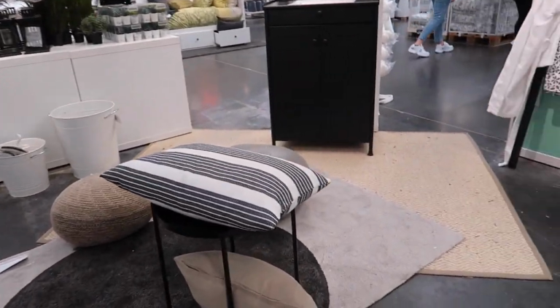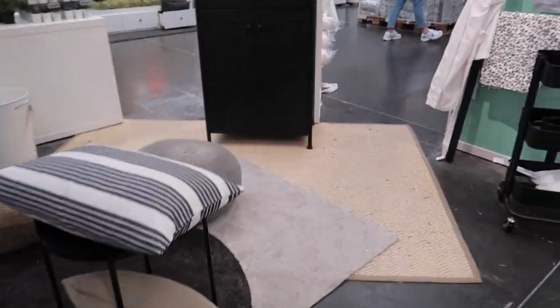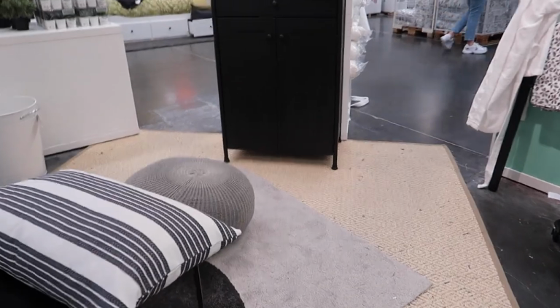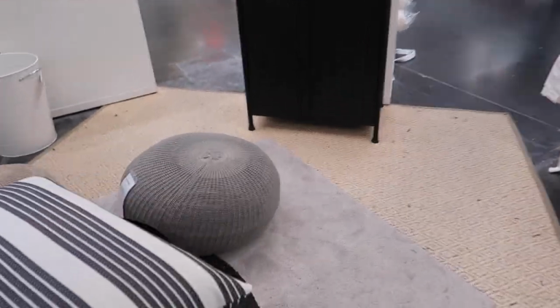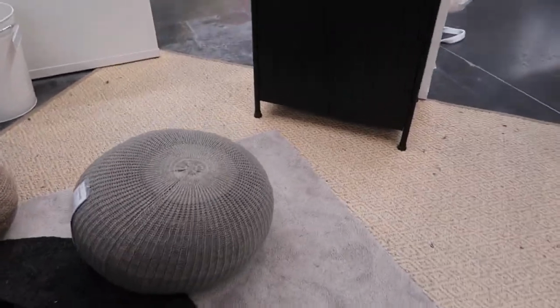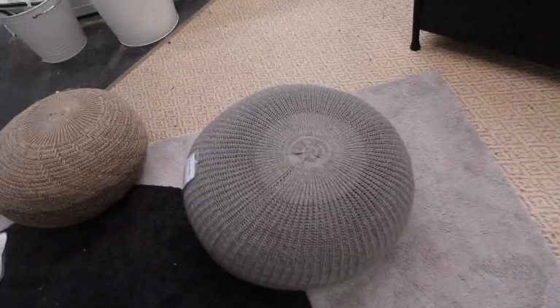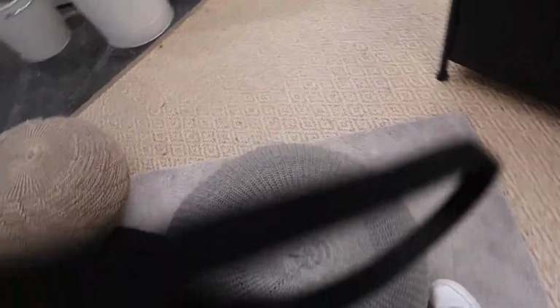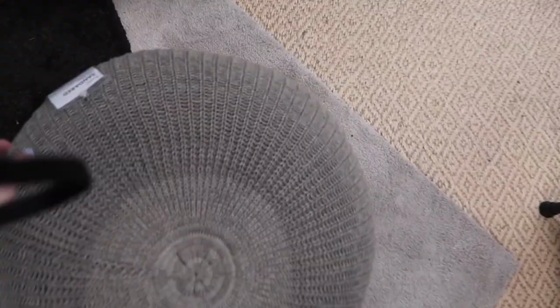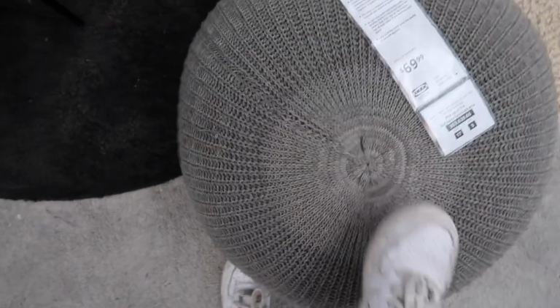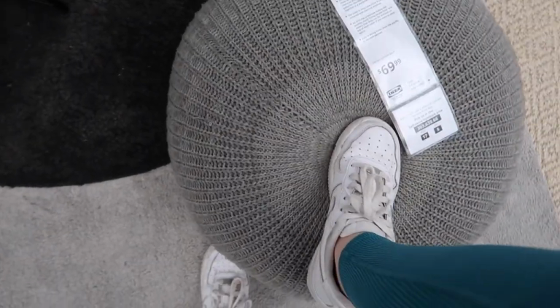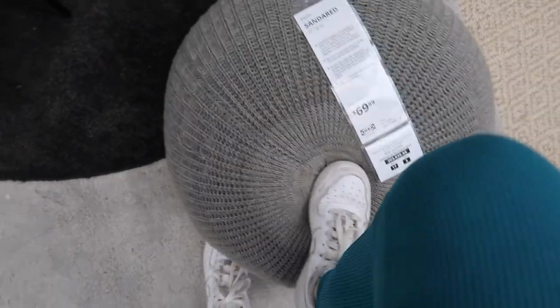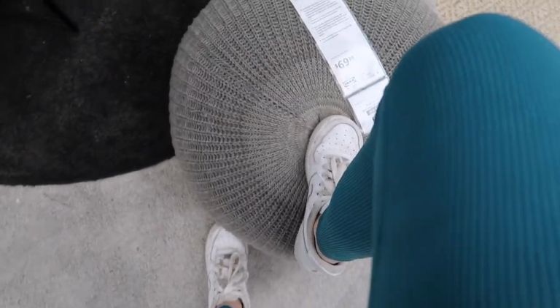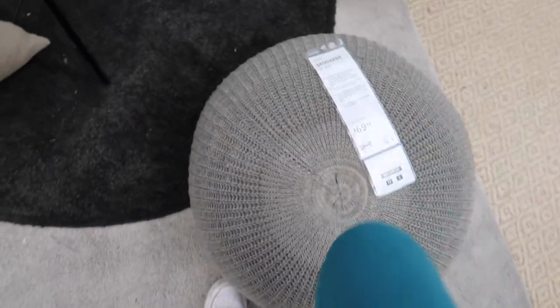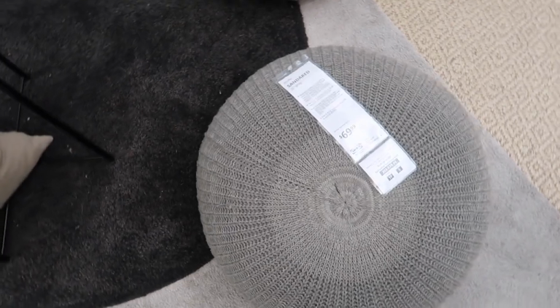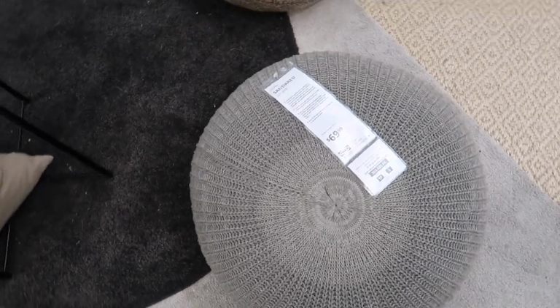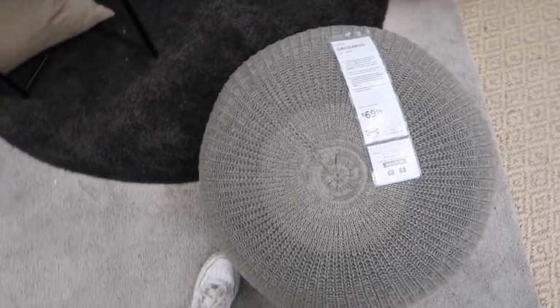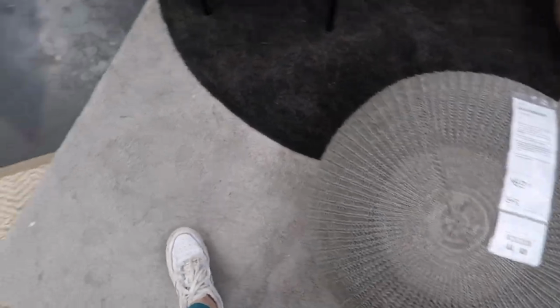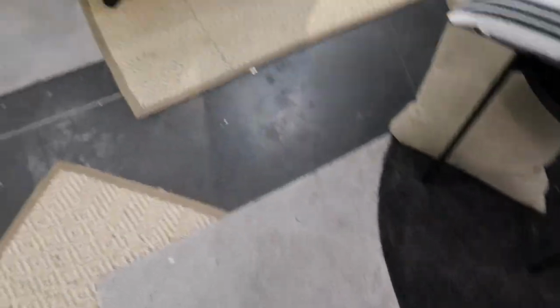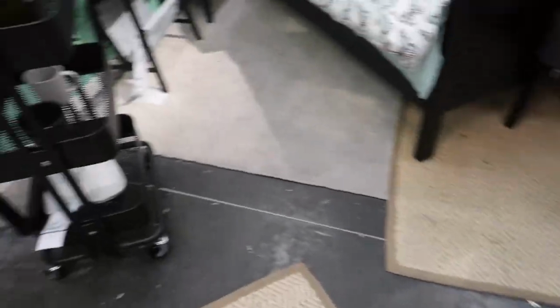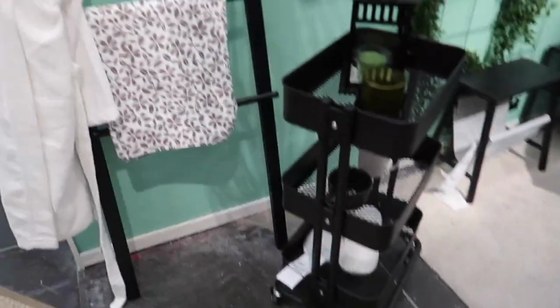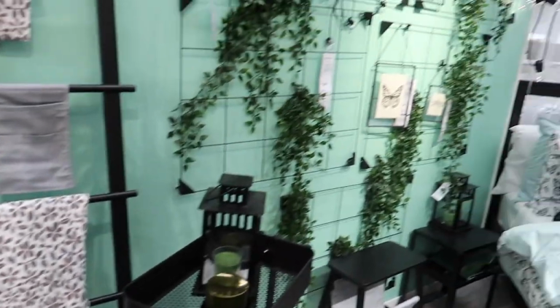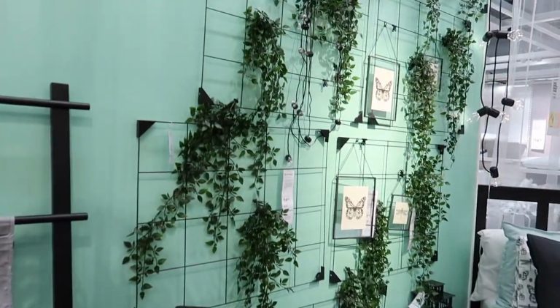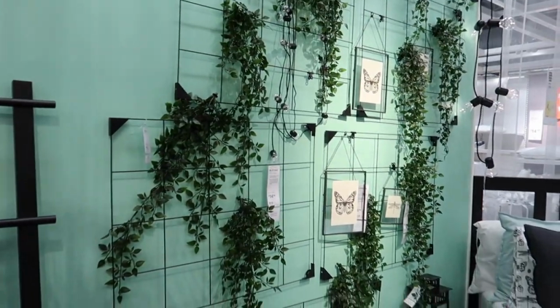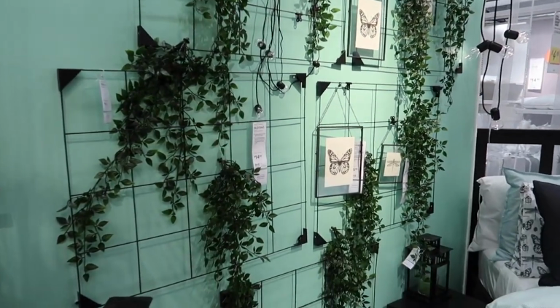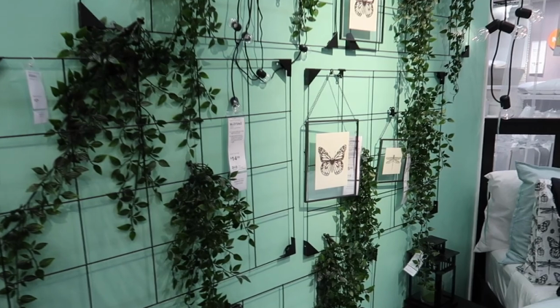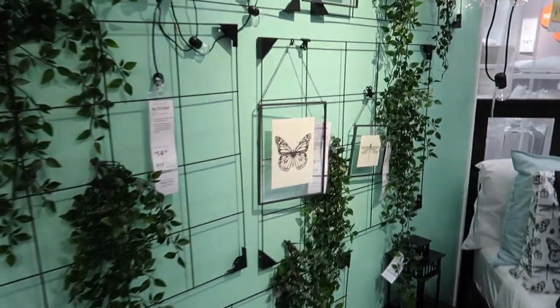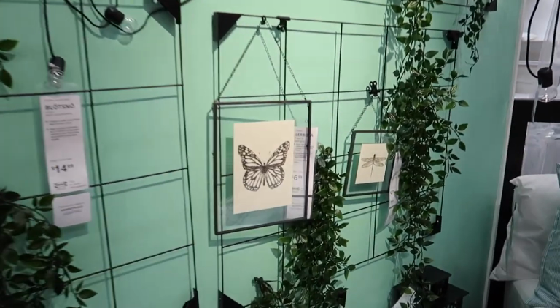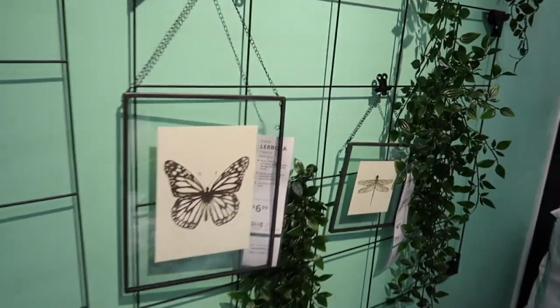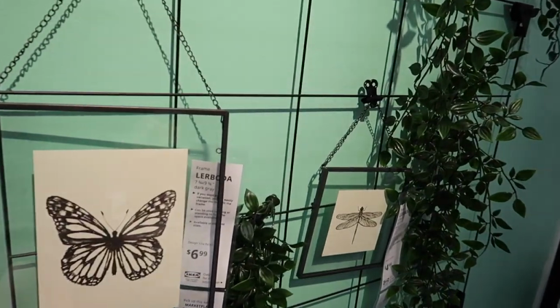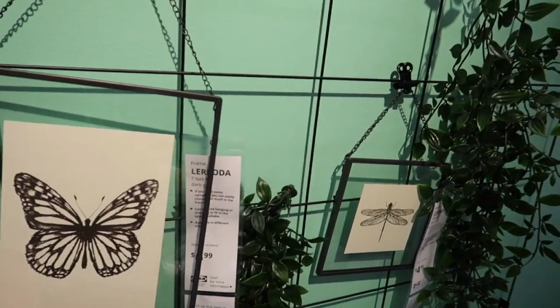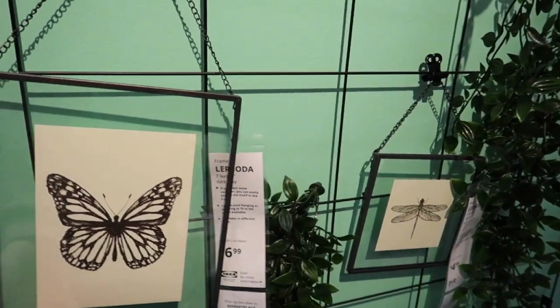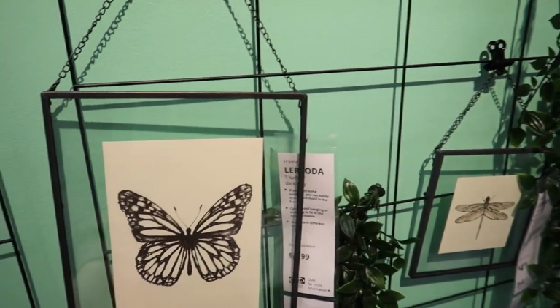I like these, Mama. Oh yeah, those are really cute, Megan. Zoe has one in her room right now. Oh, these are really cute — seven dollars.